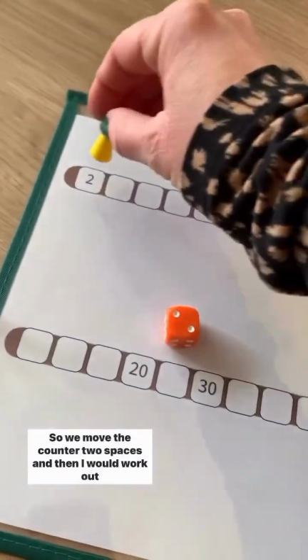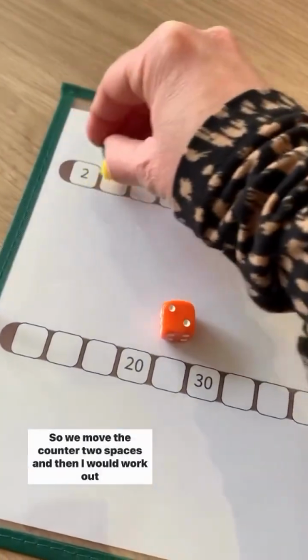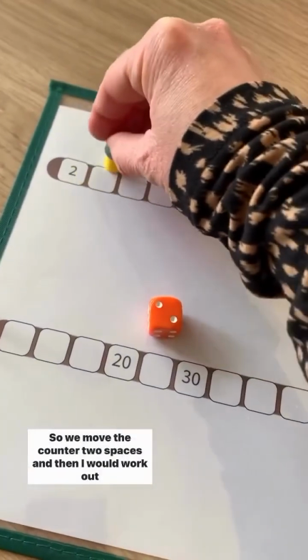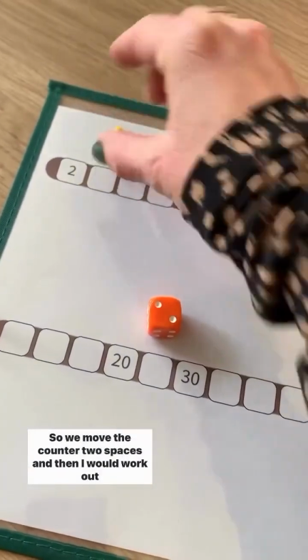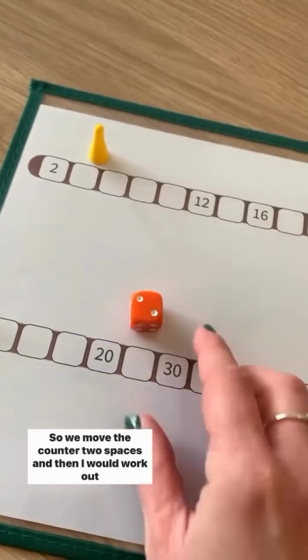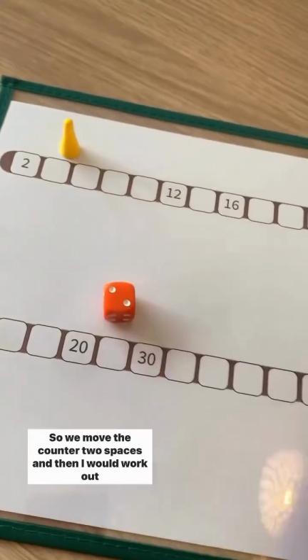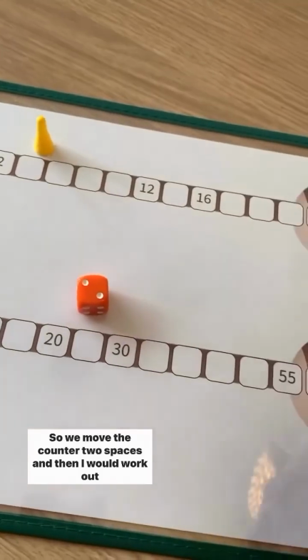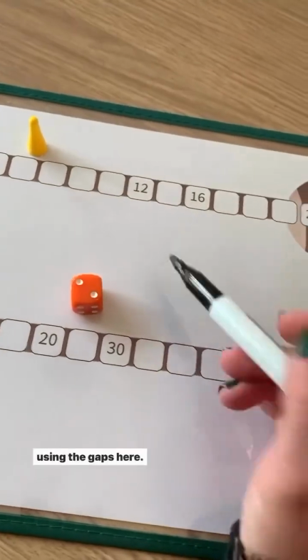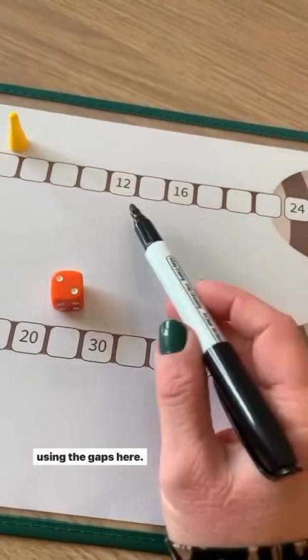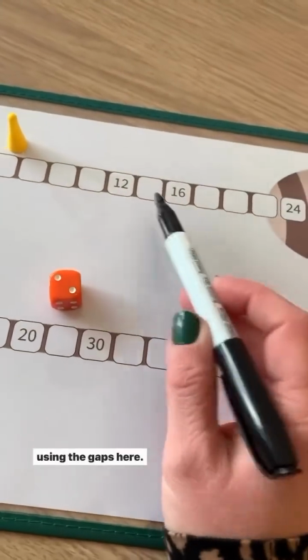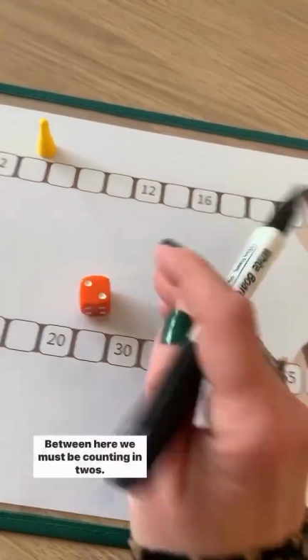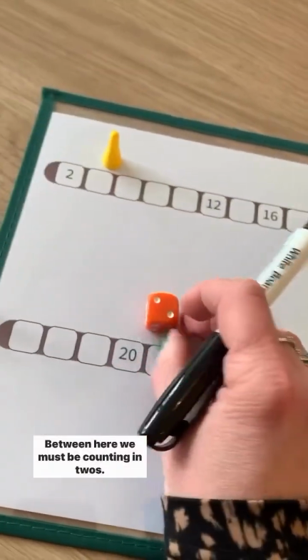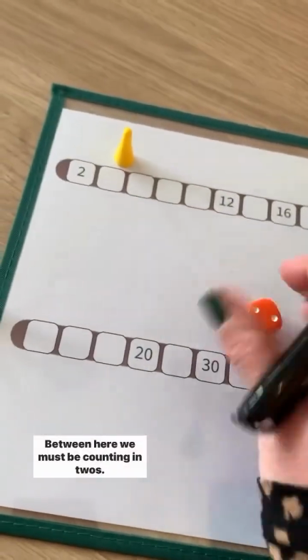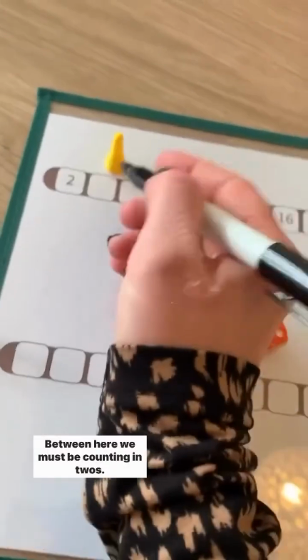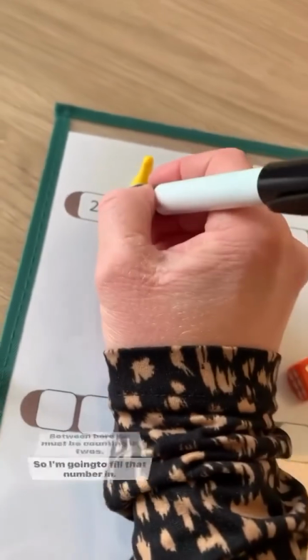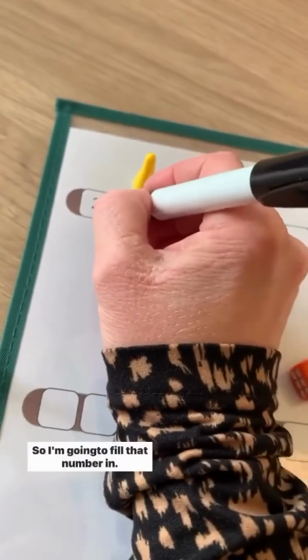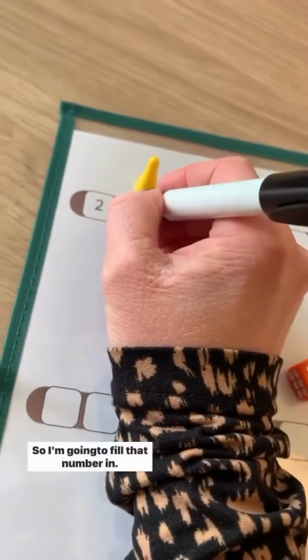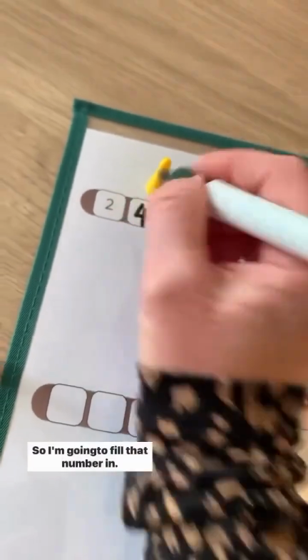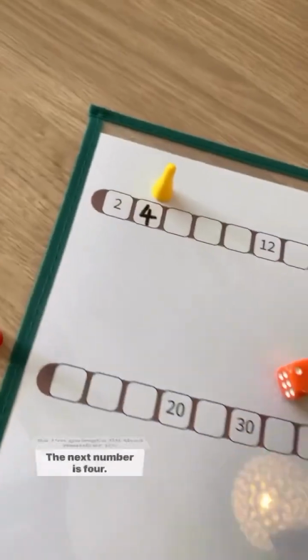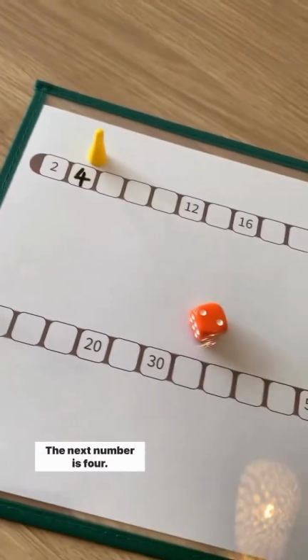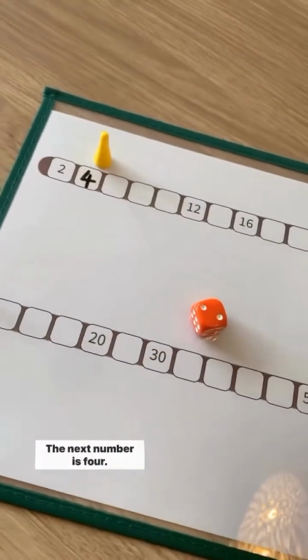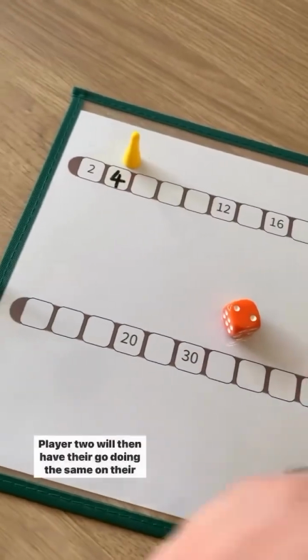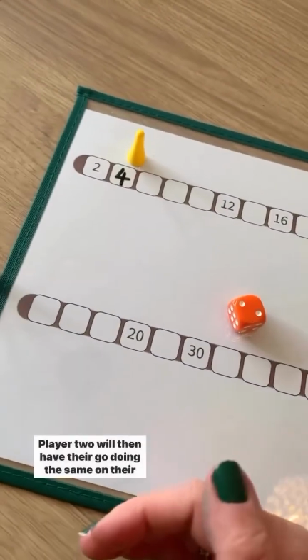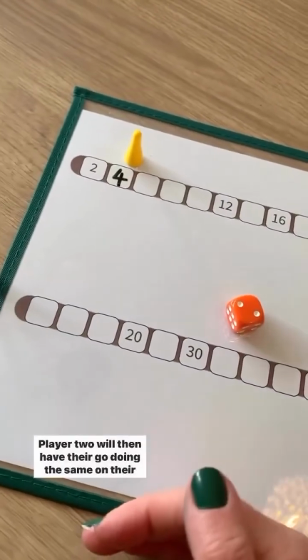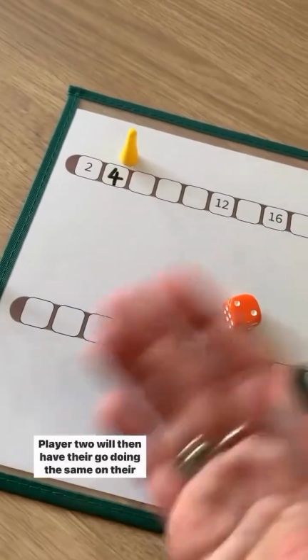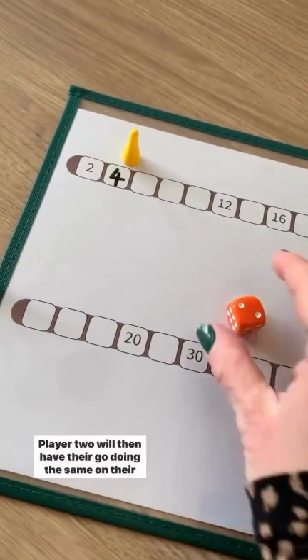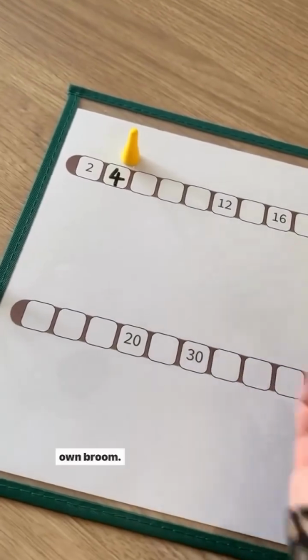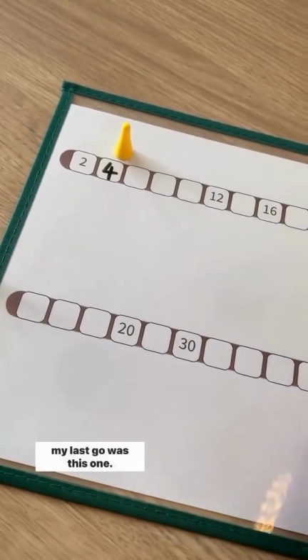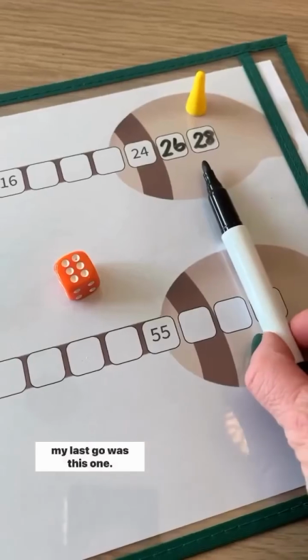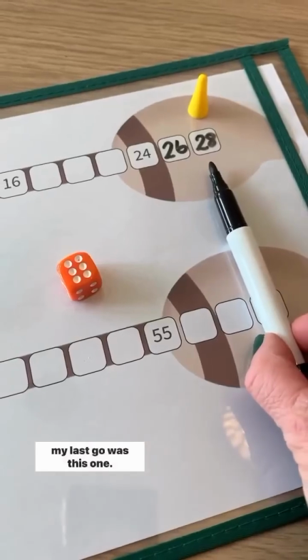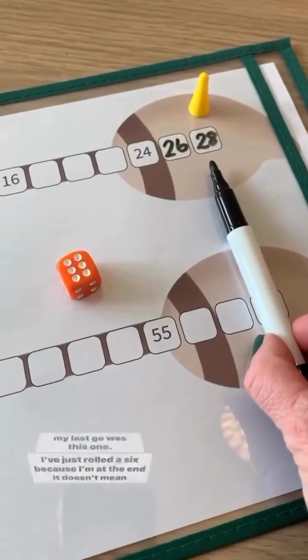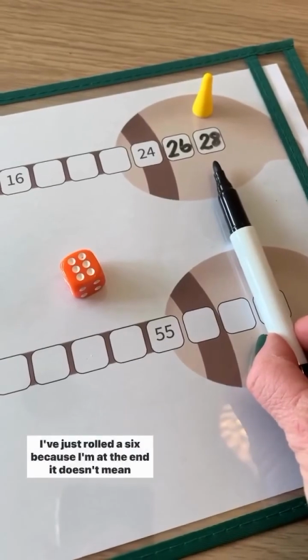They've rolled a two, so we move the counter two spaces. Then I would work out using the gaps — between here we must be counting in twos — so I'm going to fill that number in. The next number is four. Player two will then have their go doing the same on their own broom.